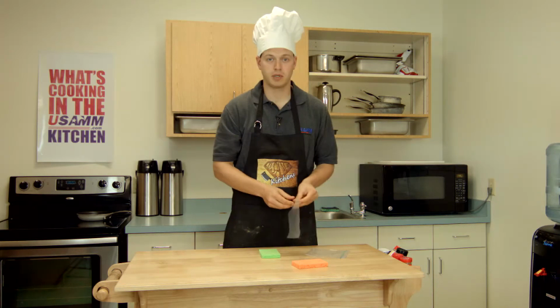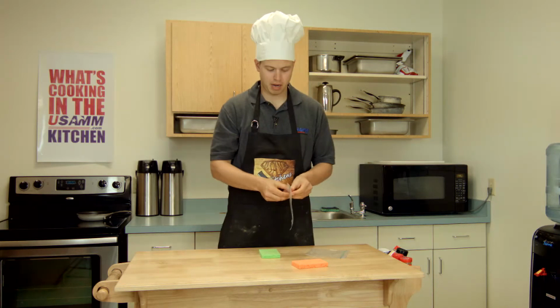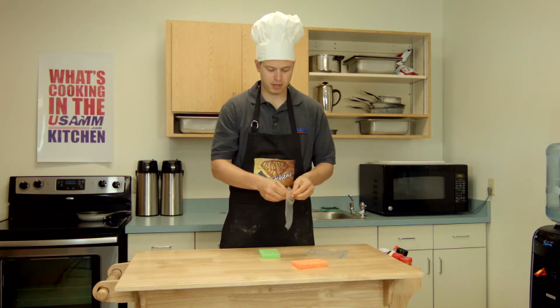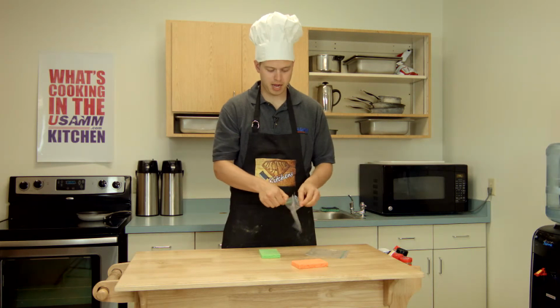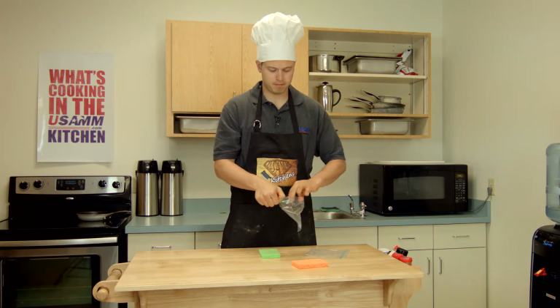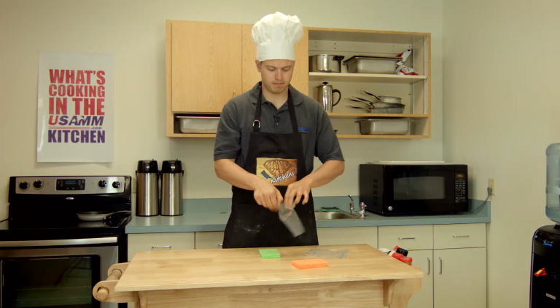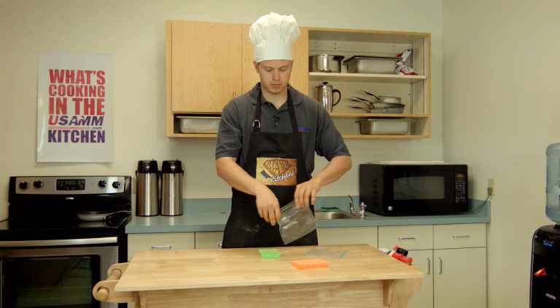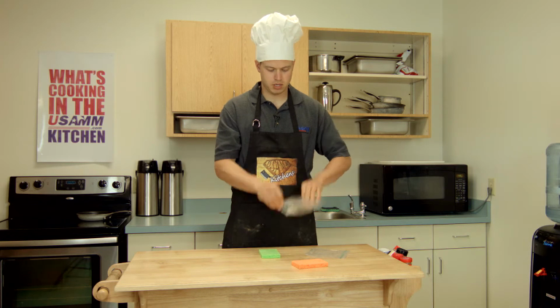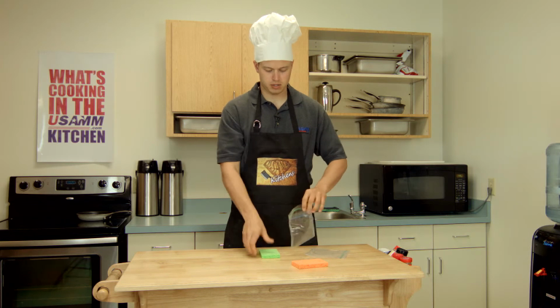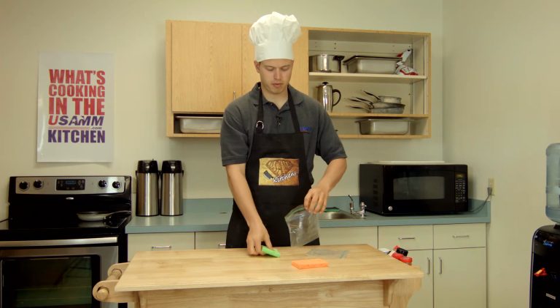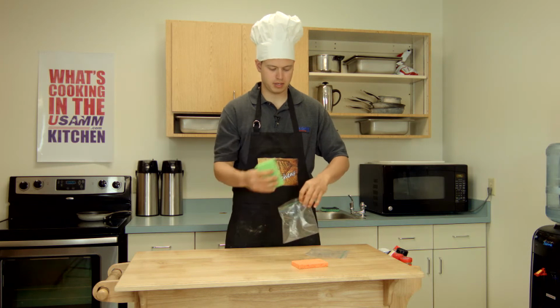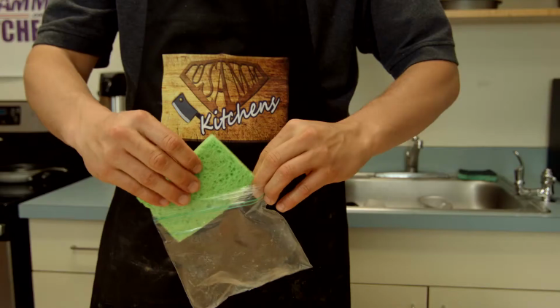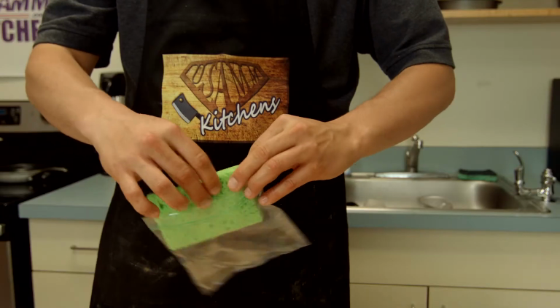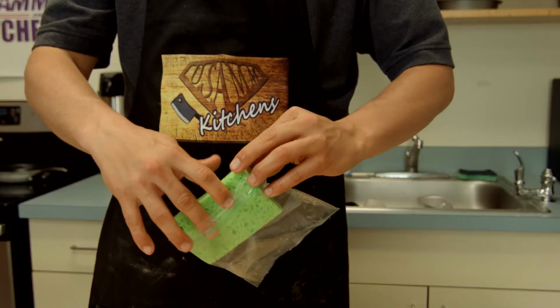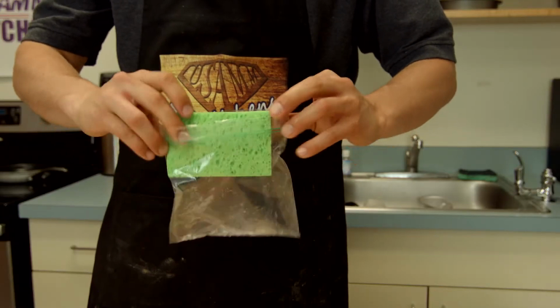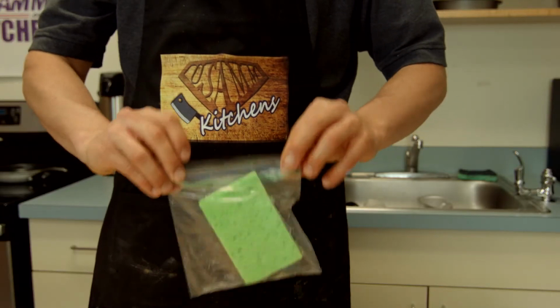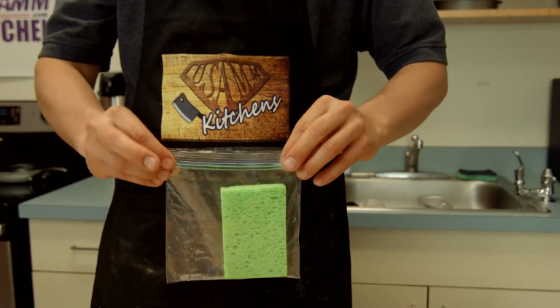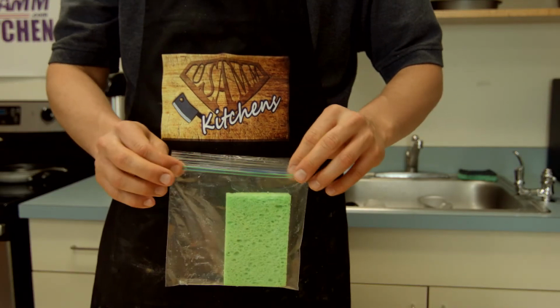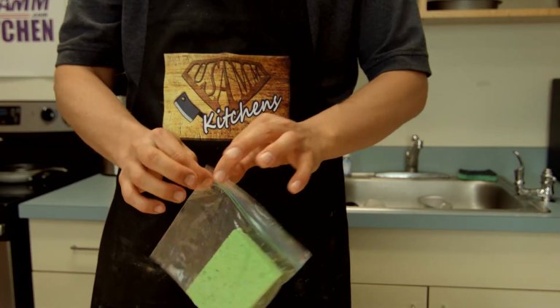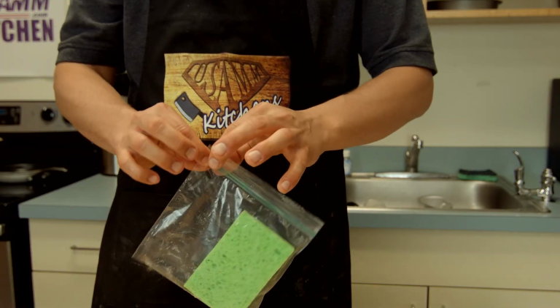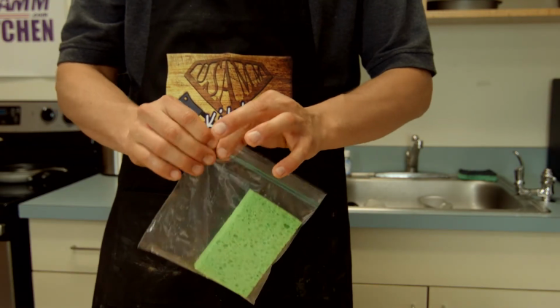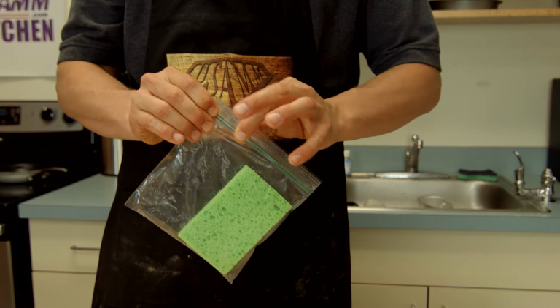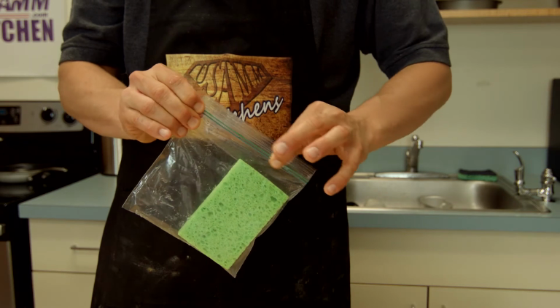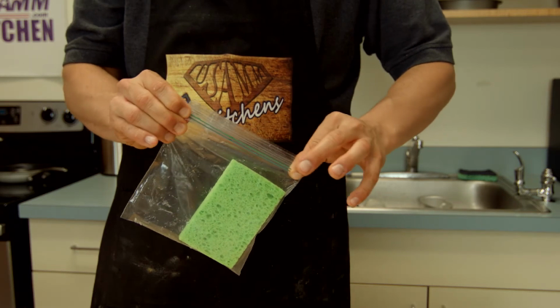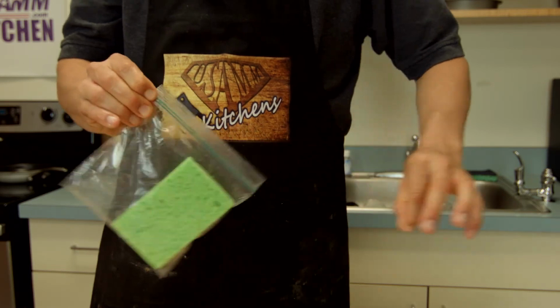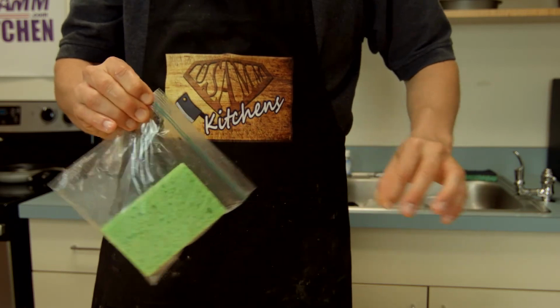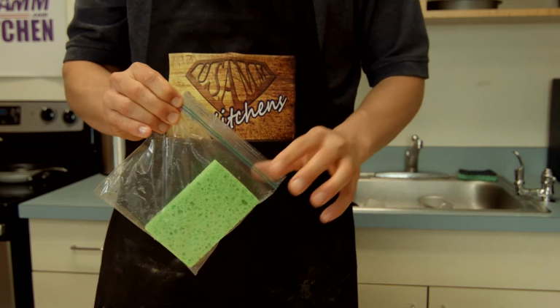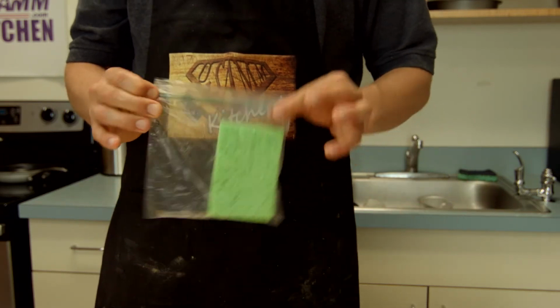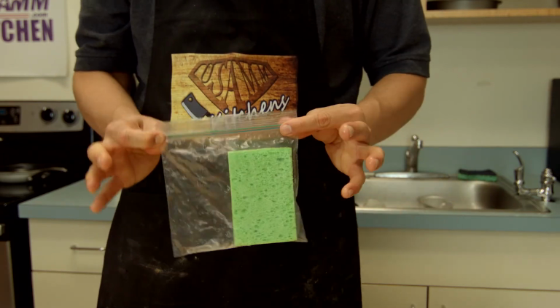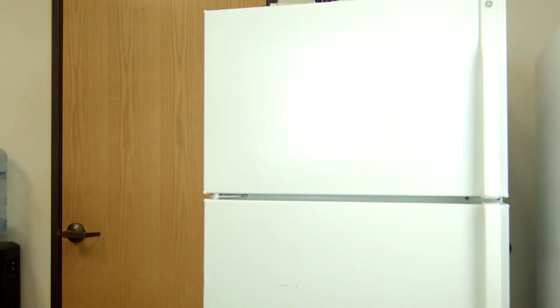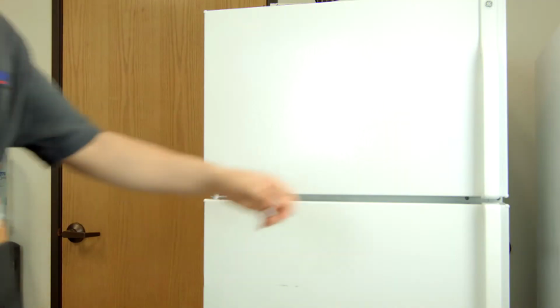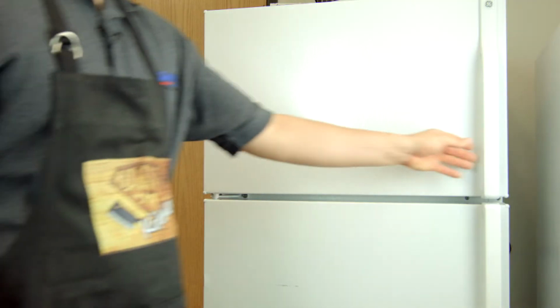Go ahead and pop open your bag. Step three: insert the sponge, seal it up, and throw it in the freezer.